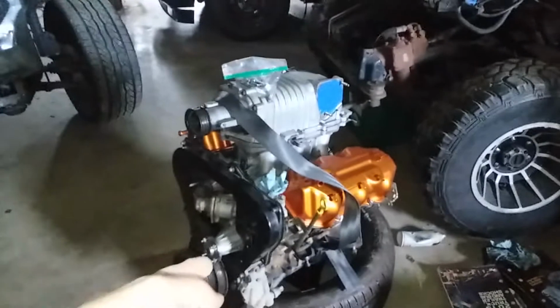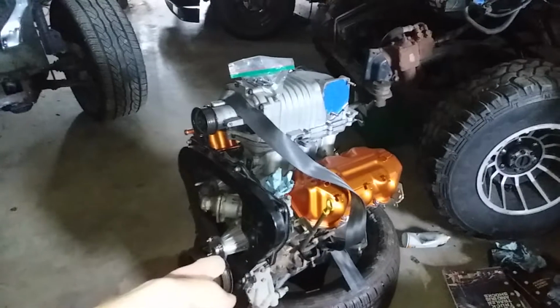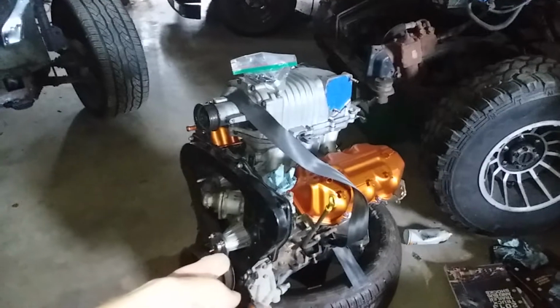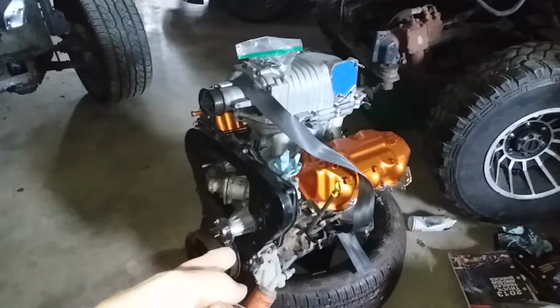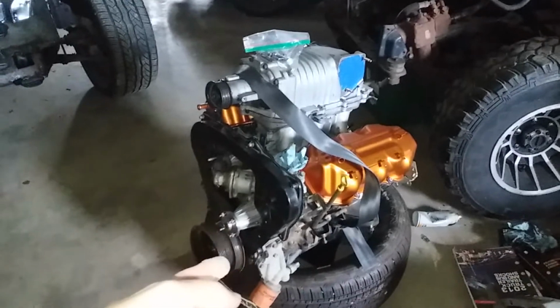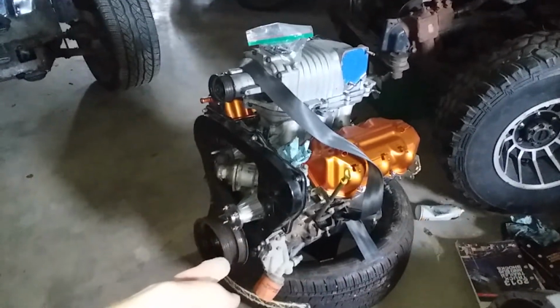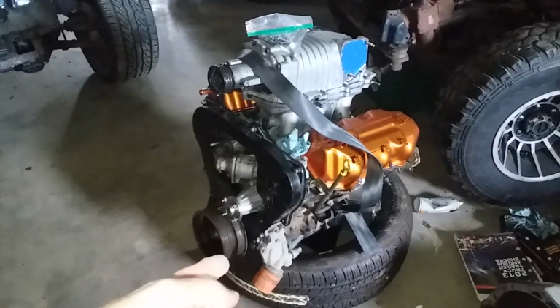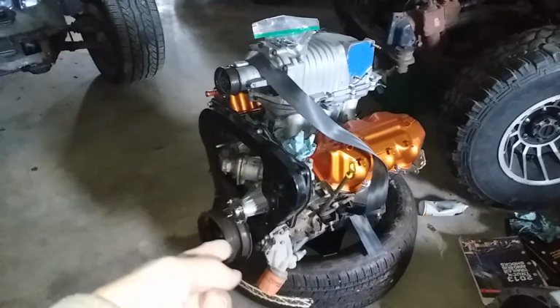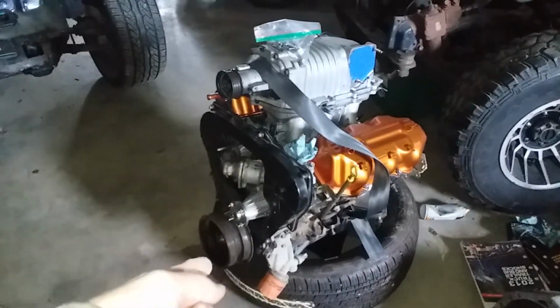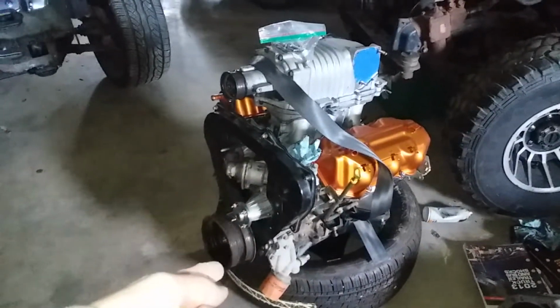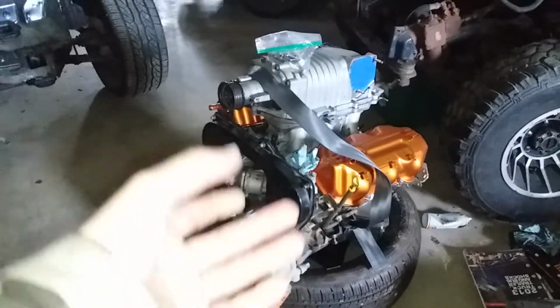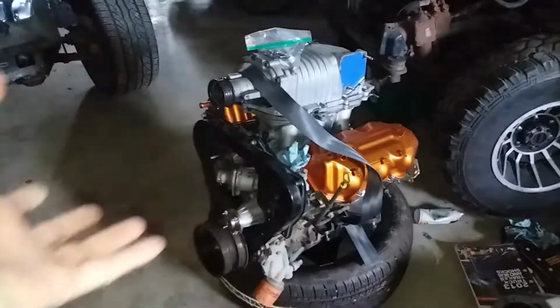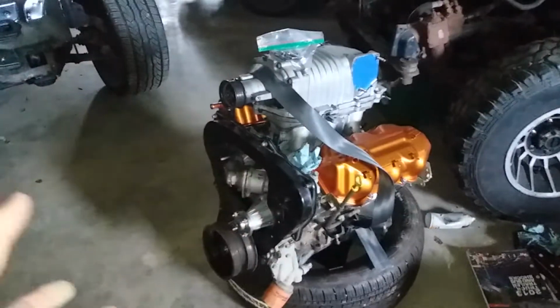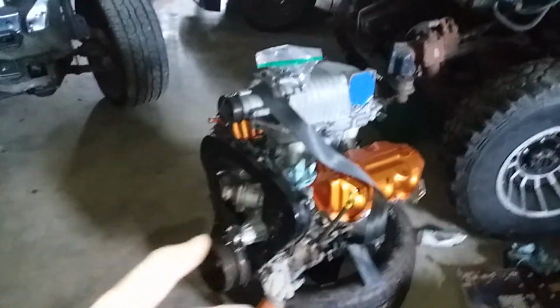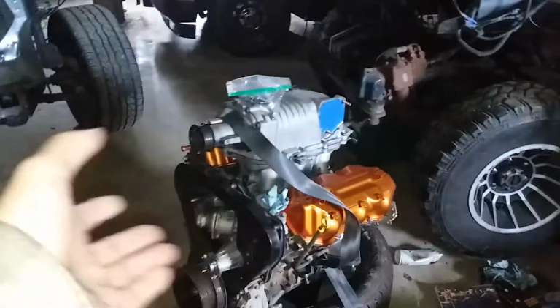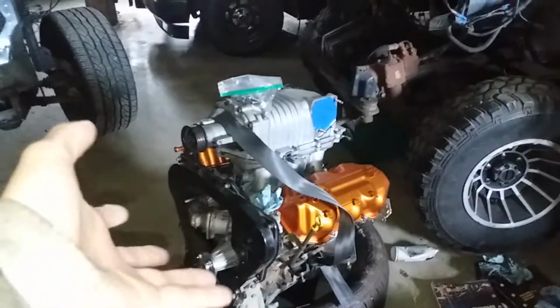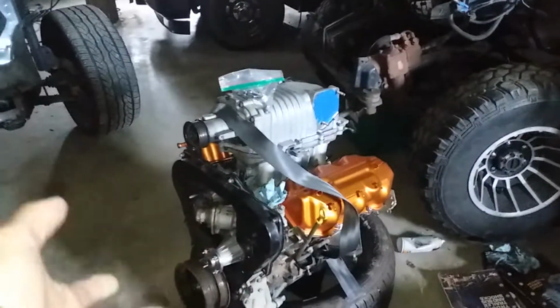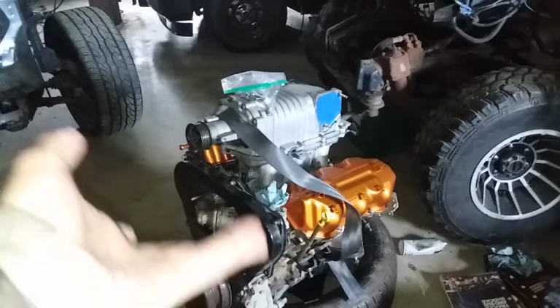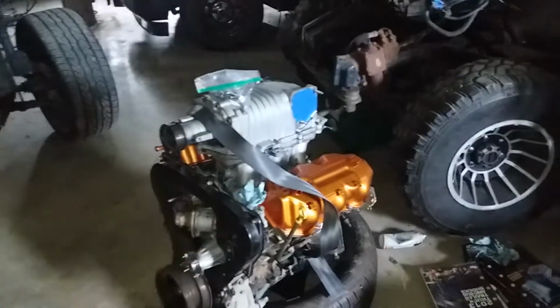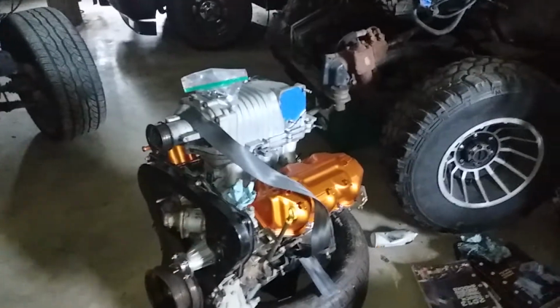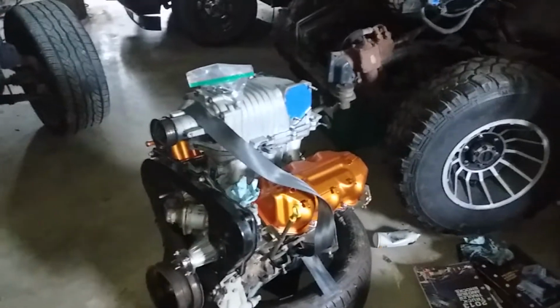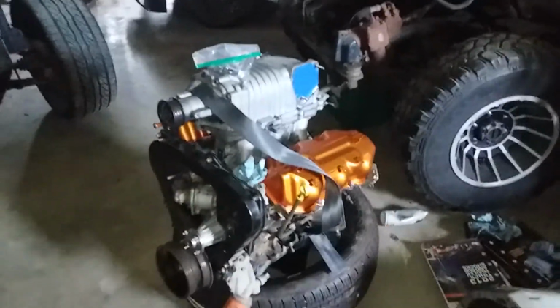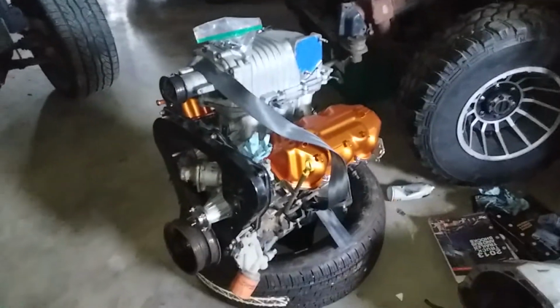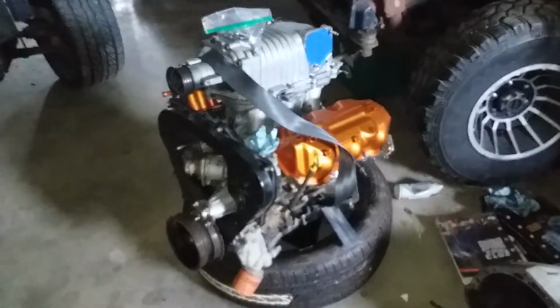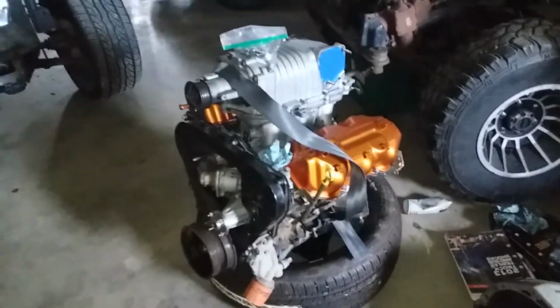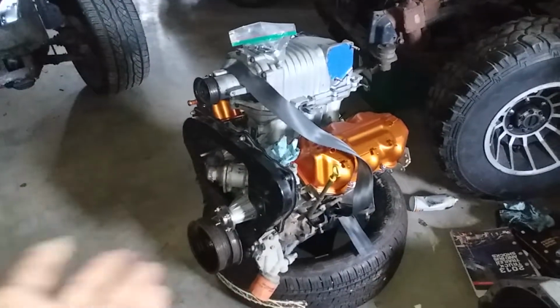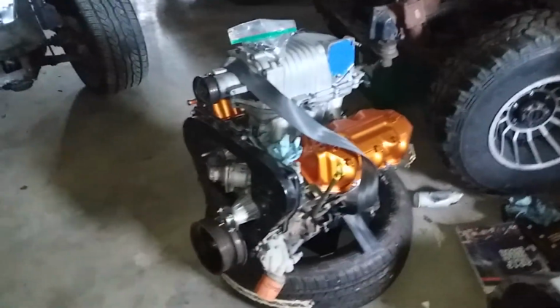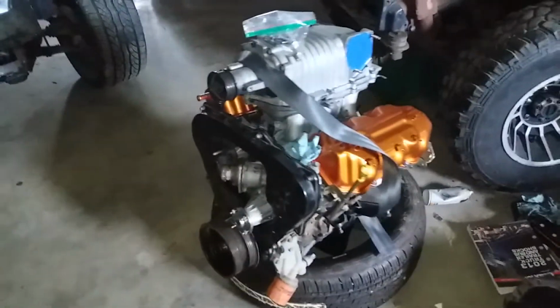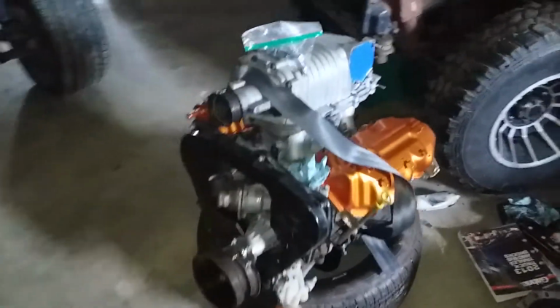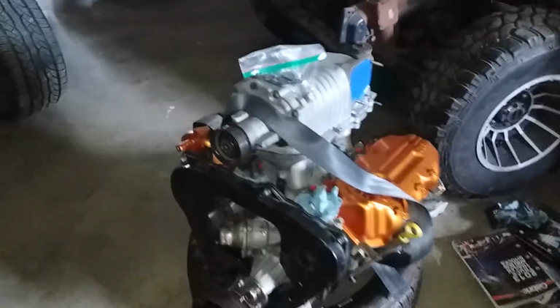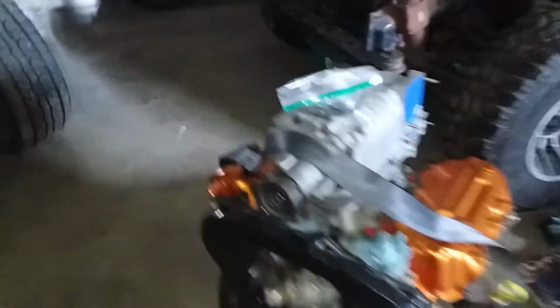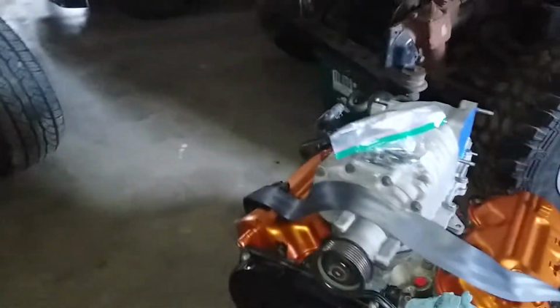Timing belt's done on this thing. That was pretty easy — just pull the crank pulley, take the covers off. Obviously it's a lot easier when you get the engine out in this condition, so that was a pretty quick affair.